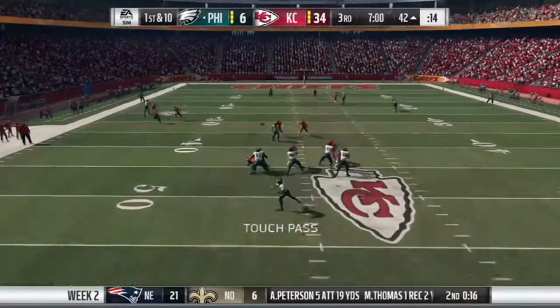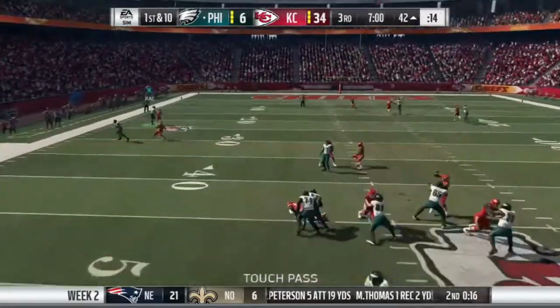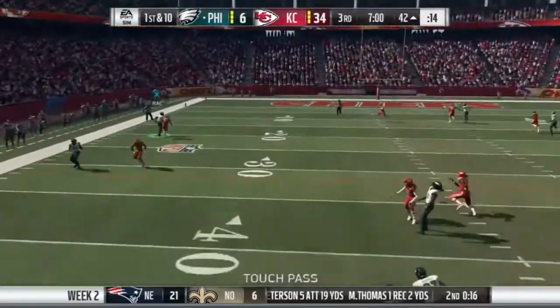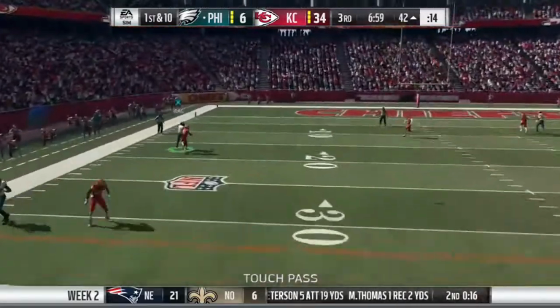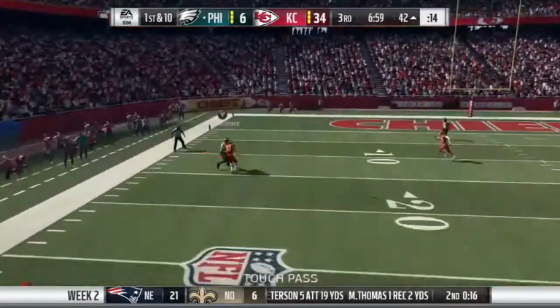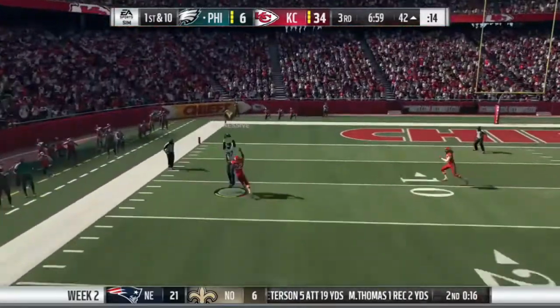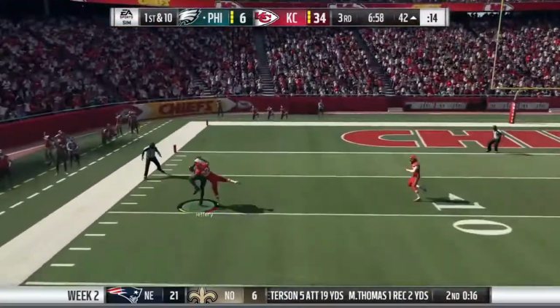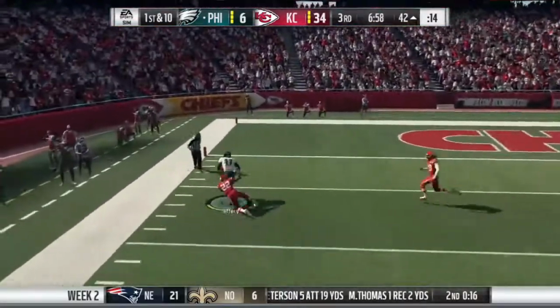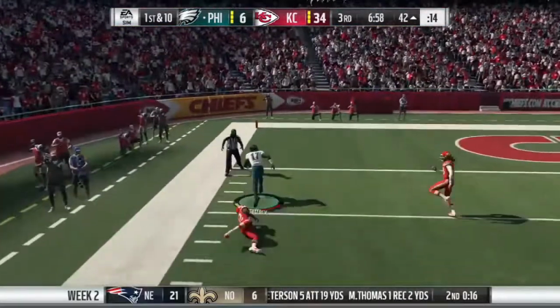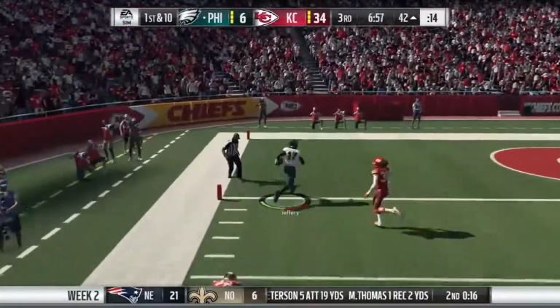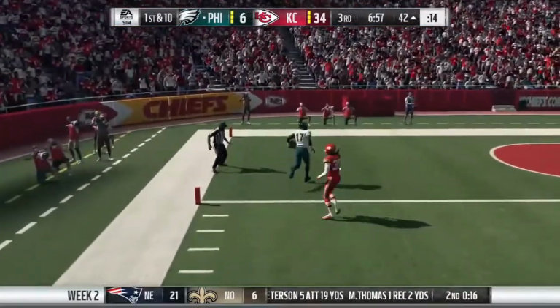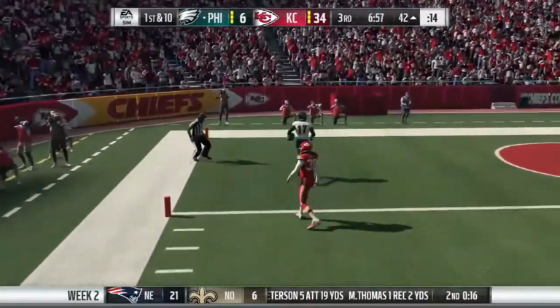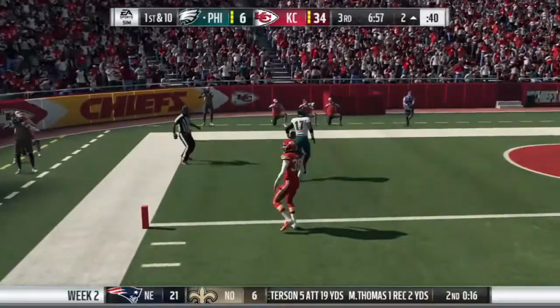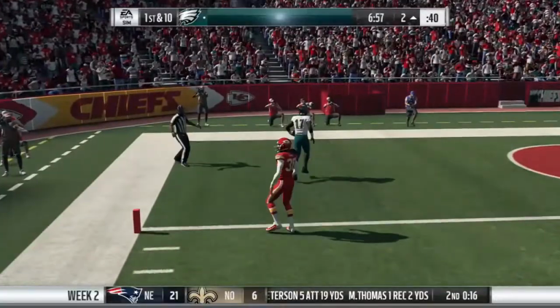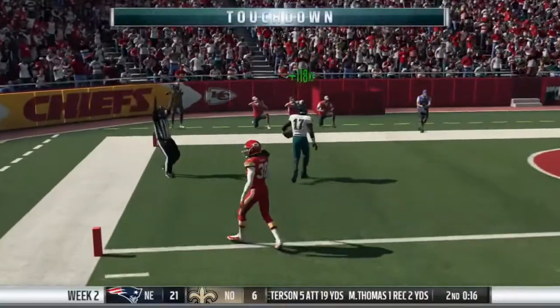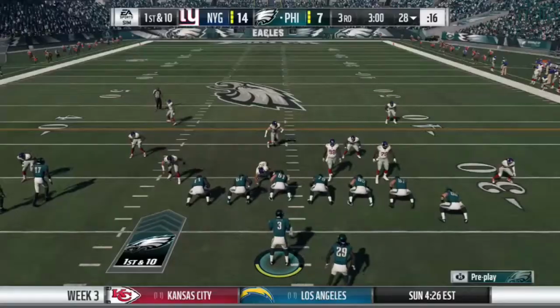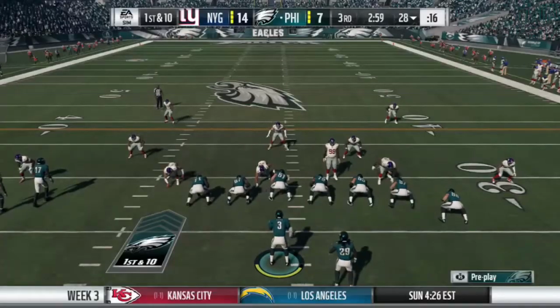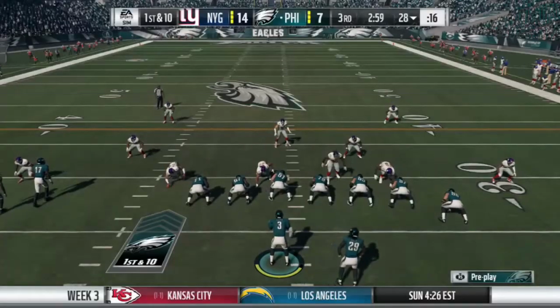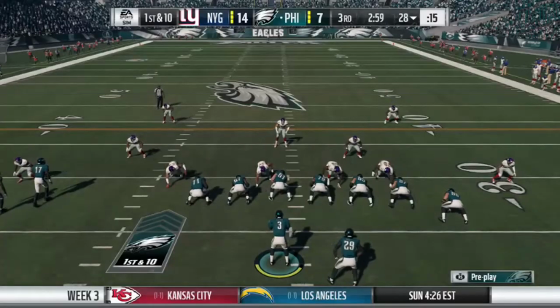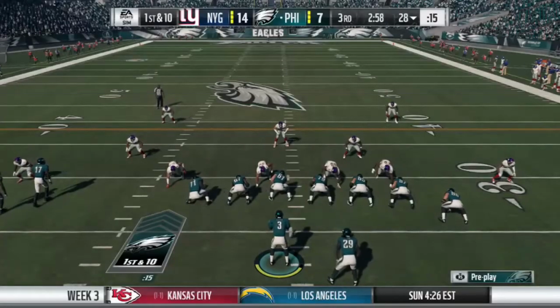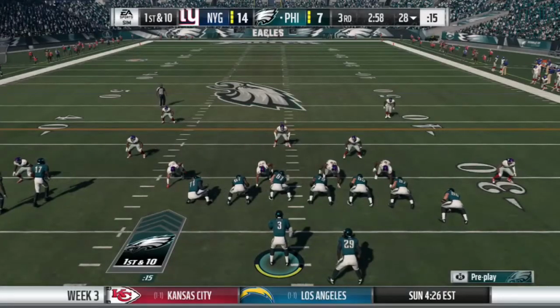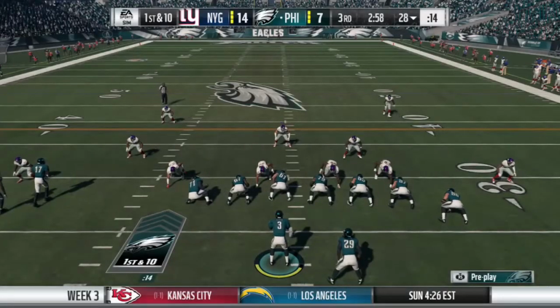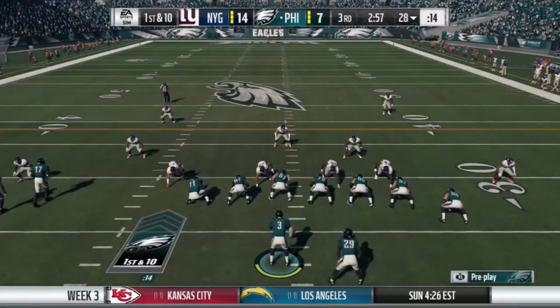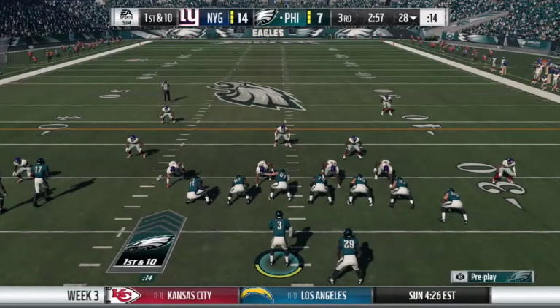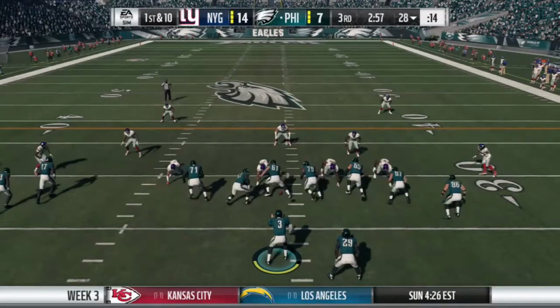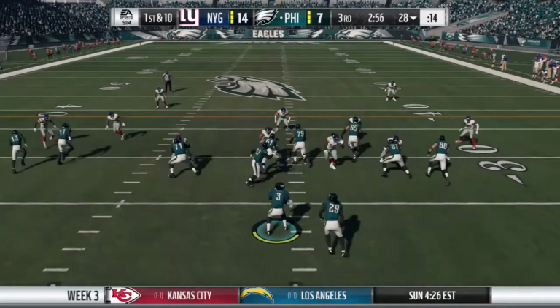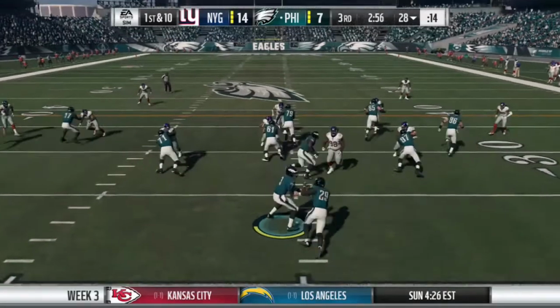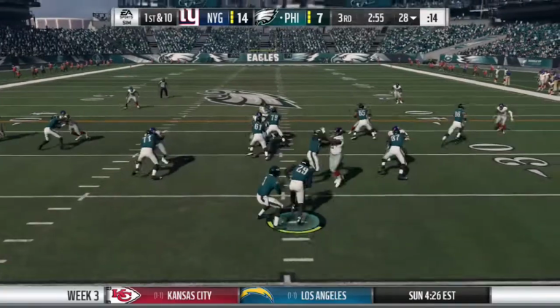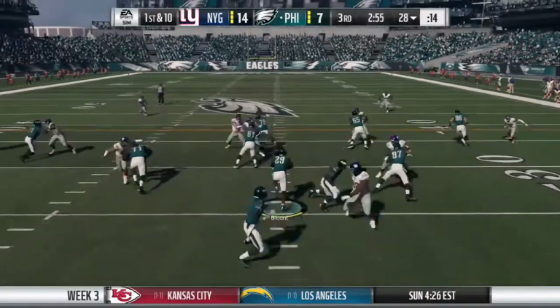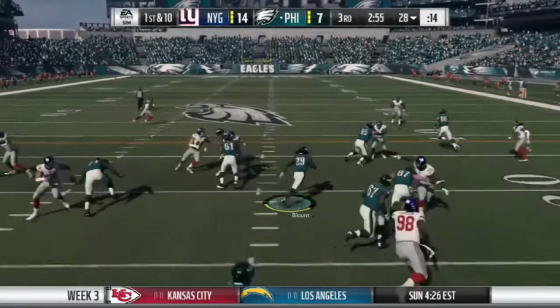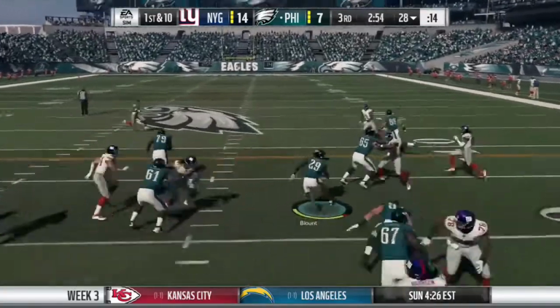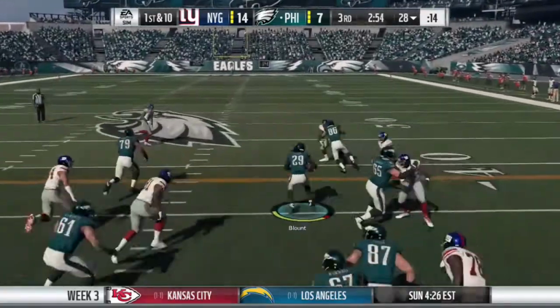Going to look deep for Jeffery. Got a man that's caught inside the 10. Hurry up, here we go — hurry up offense.